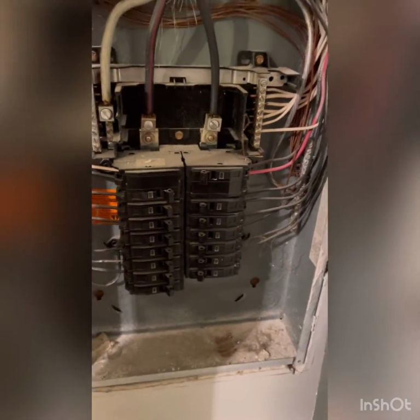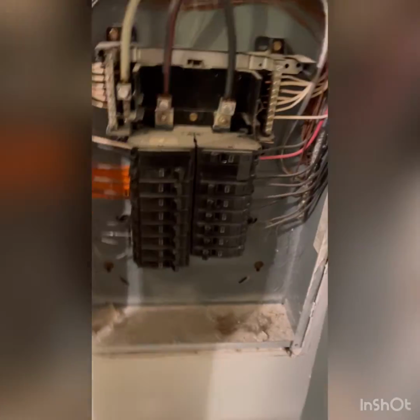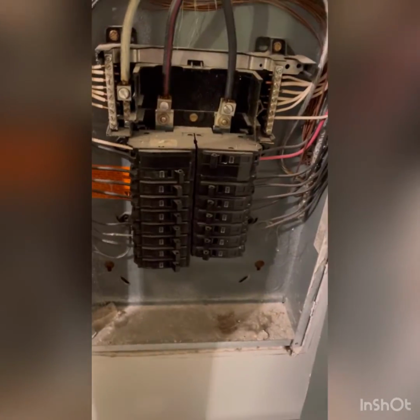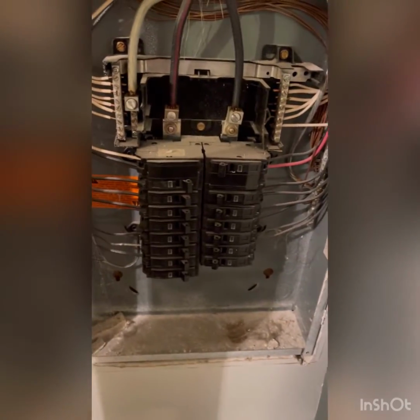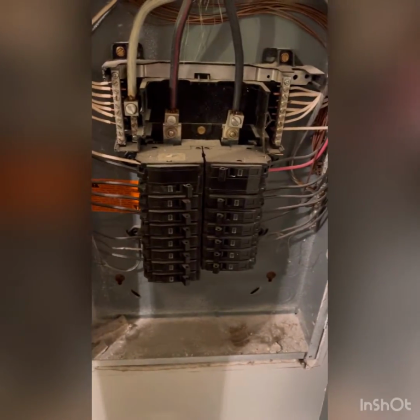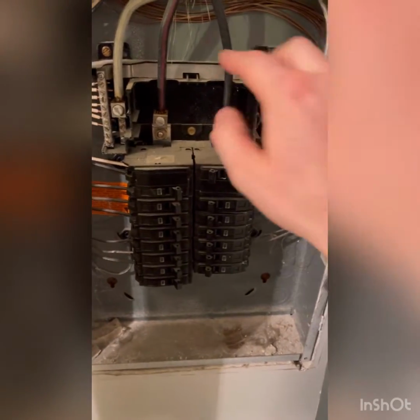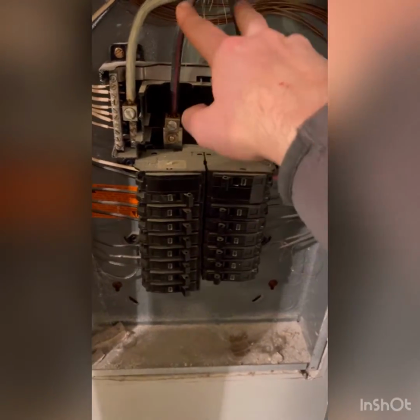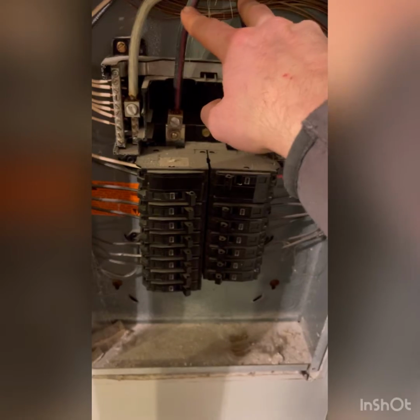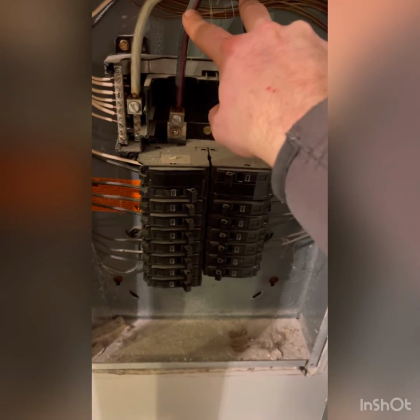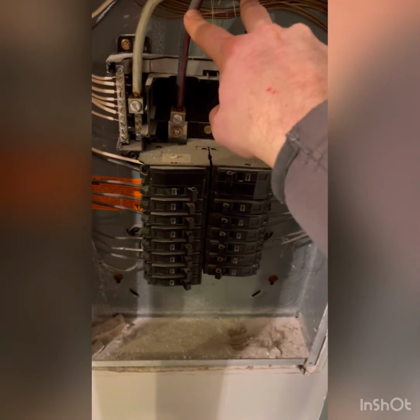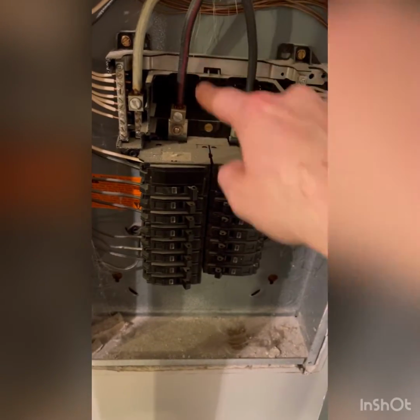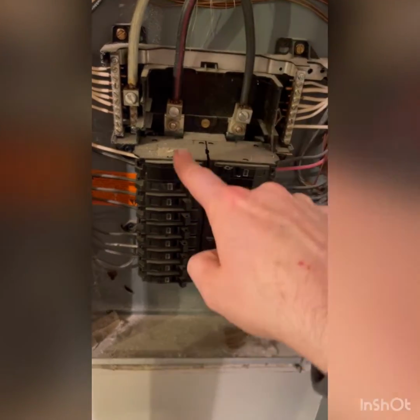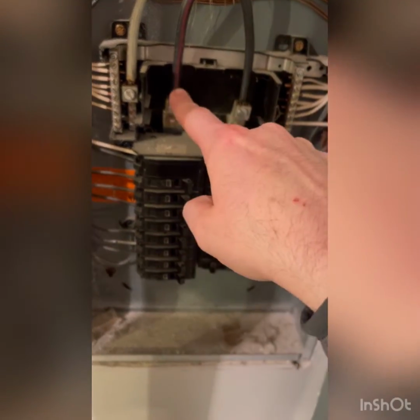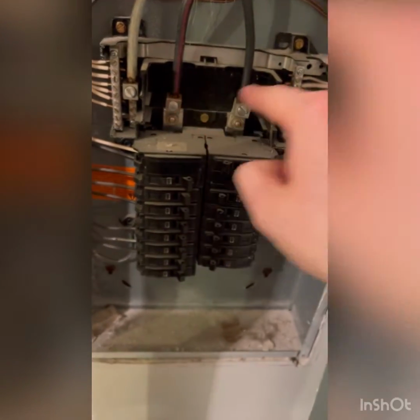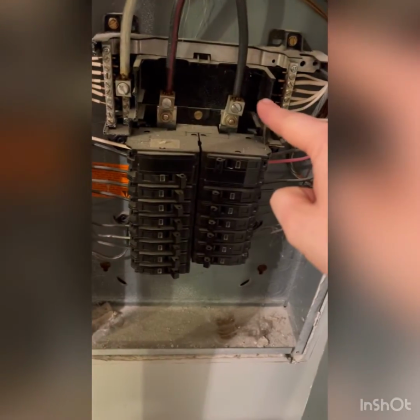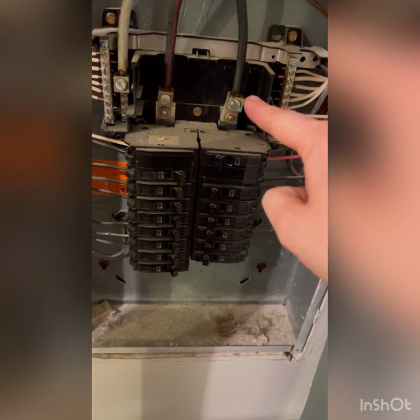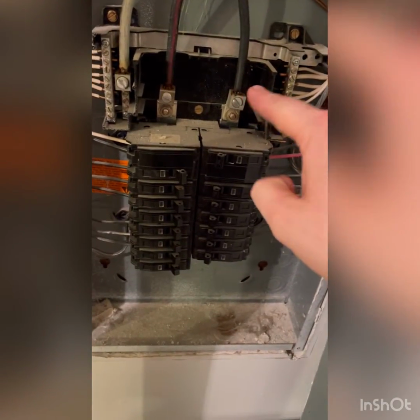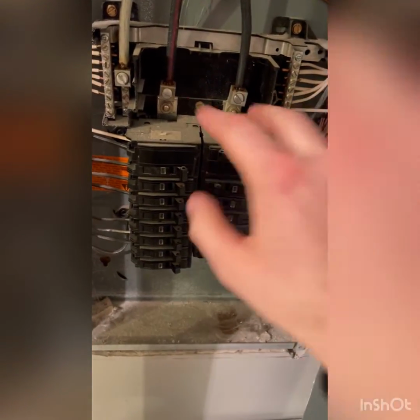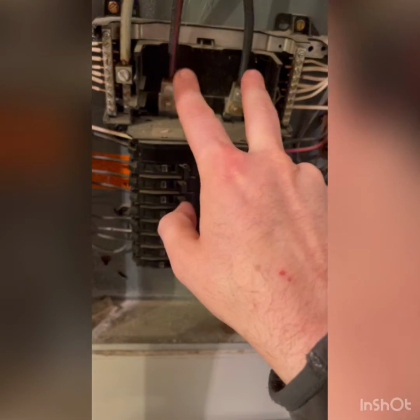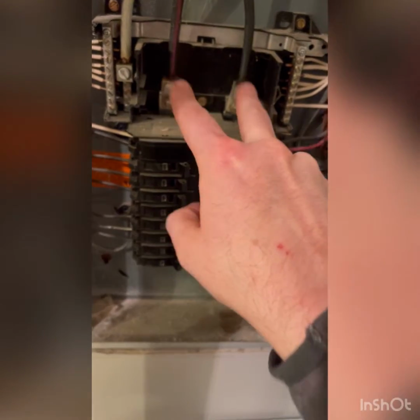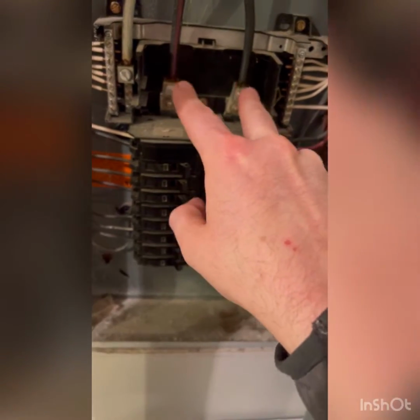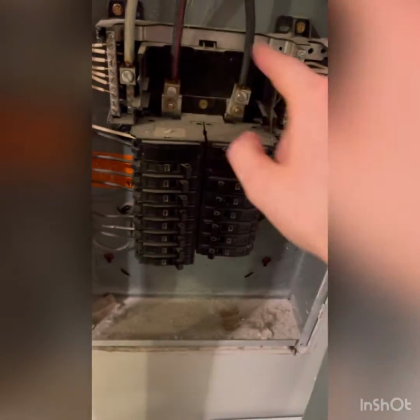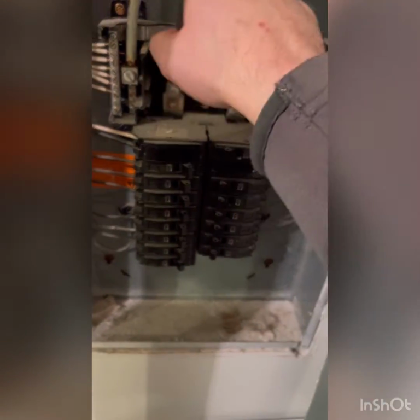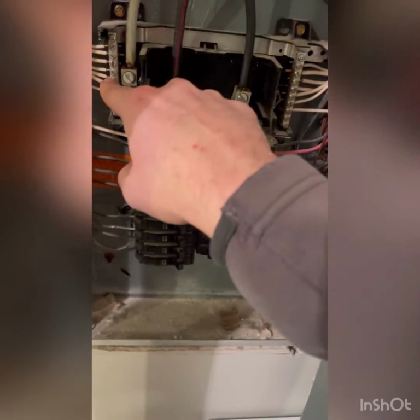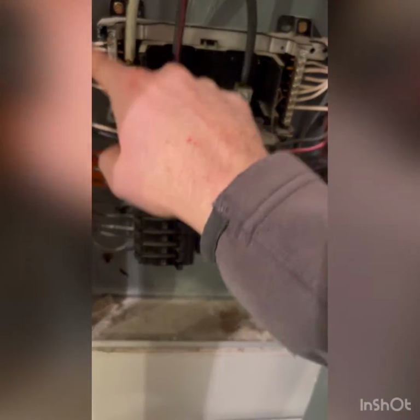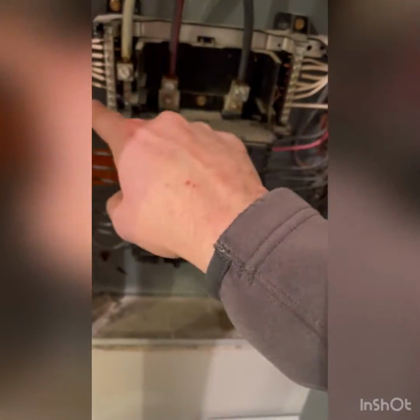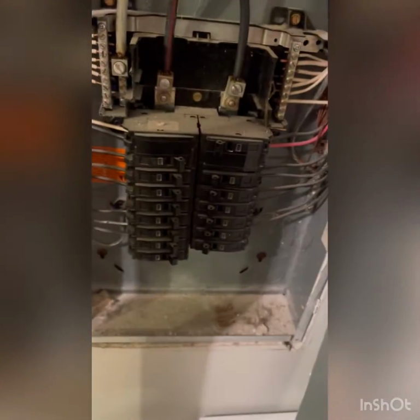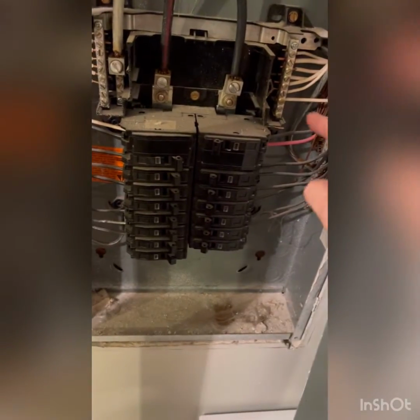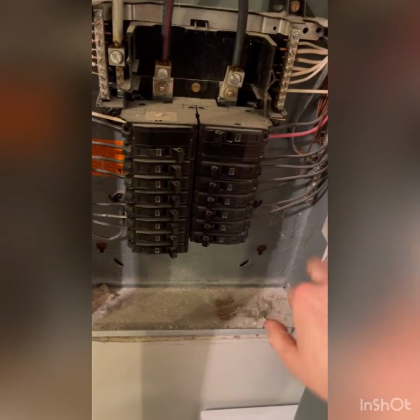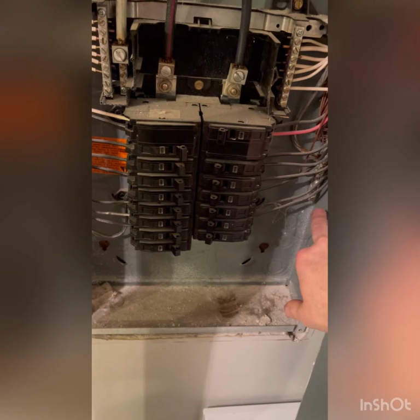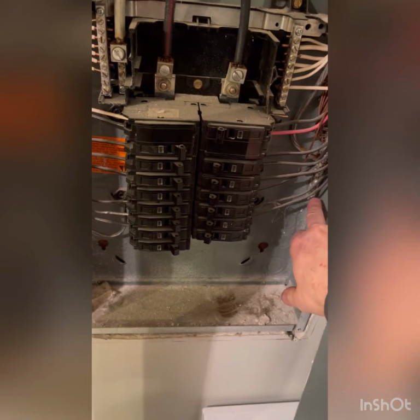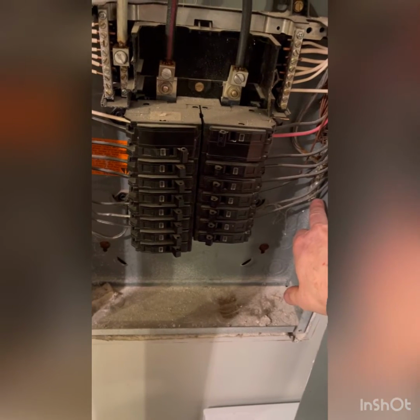I'm going to do a quick overview. You've got your two main leads coming in — 110 and 110 — those are live, you don't want to touch them. Then you have your neutral bus bar here and here, and then you have a ground bus bar here.